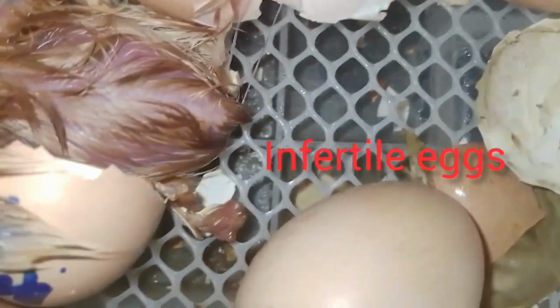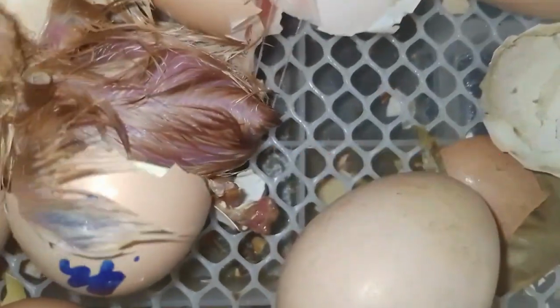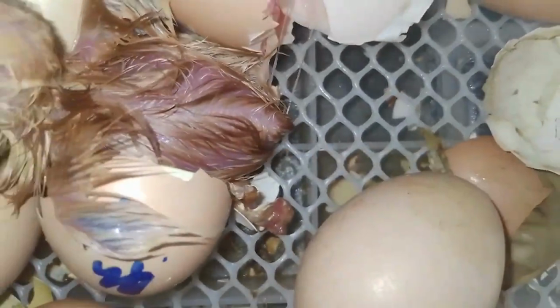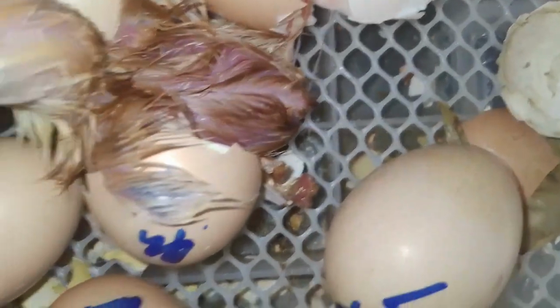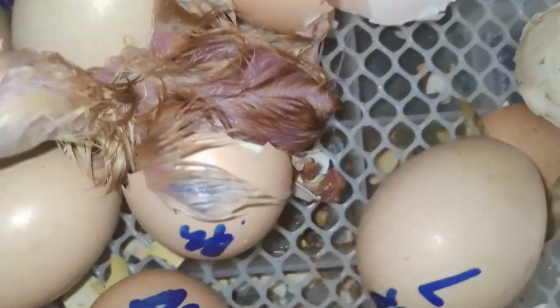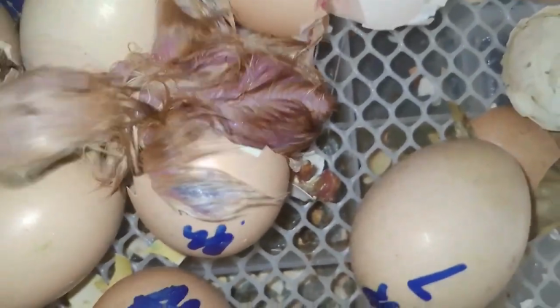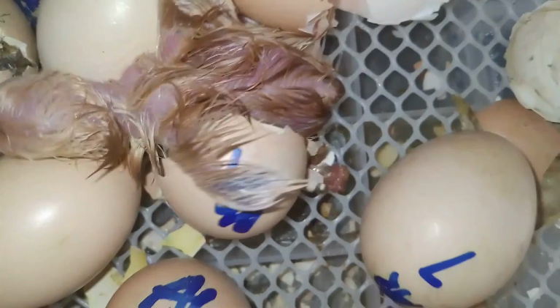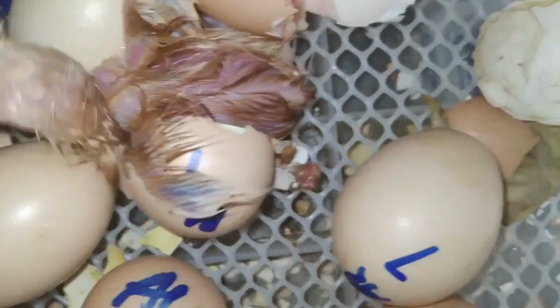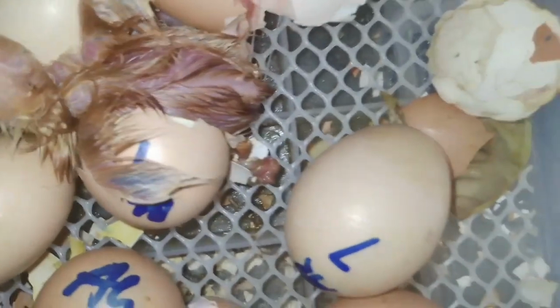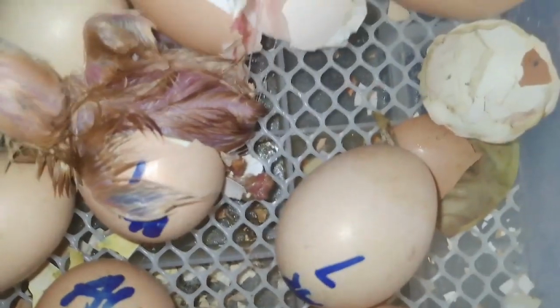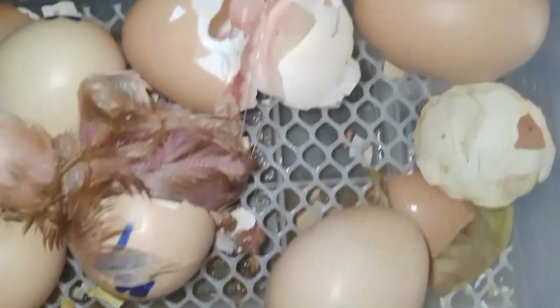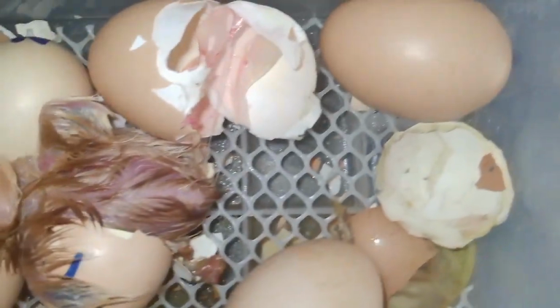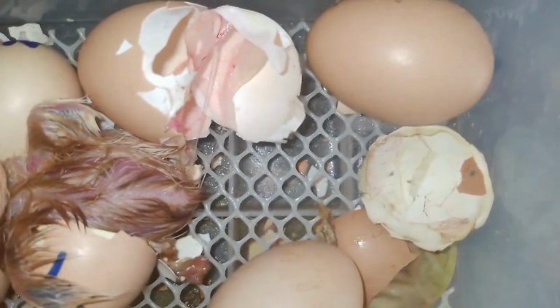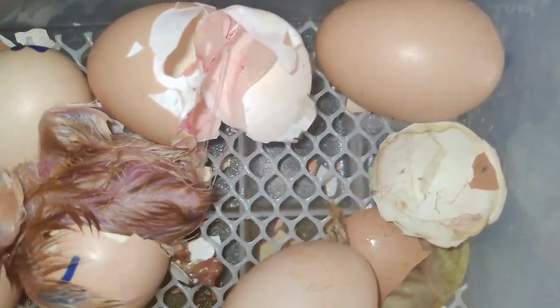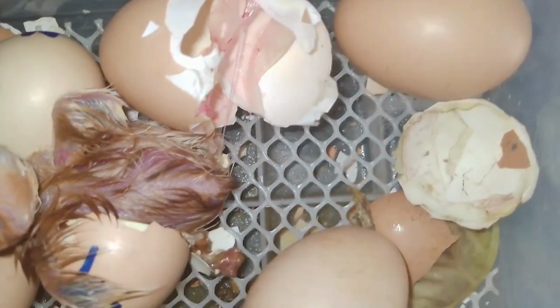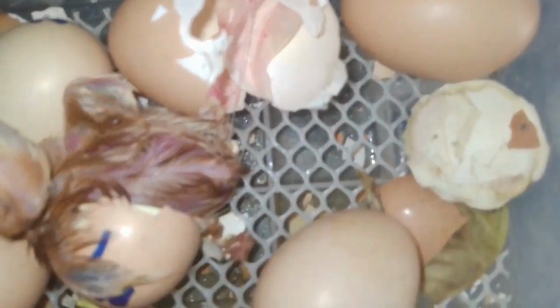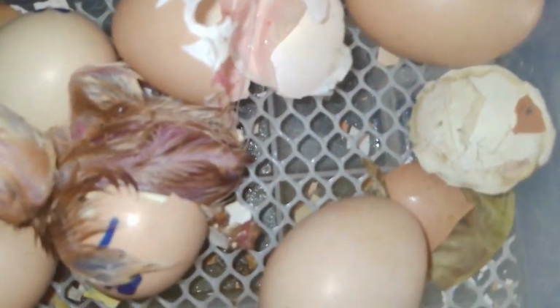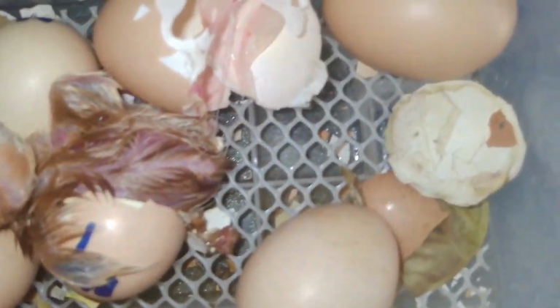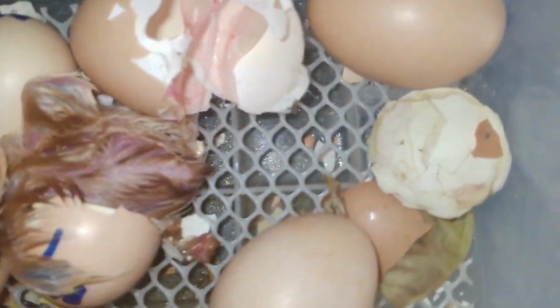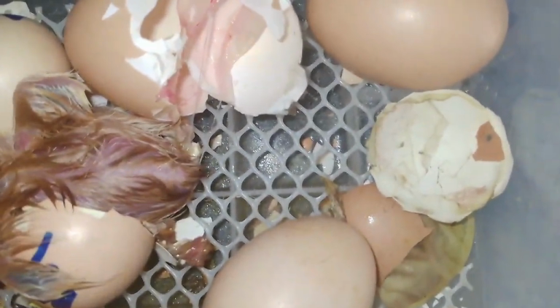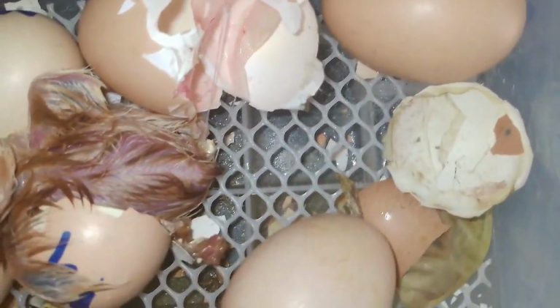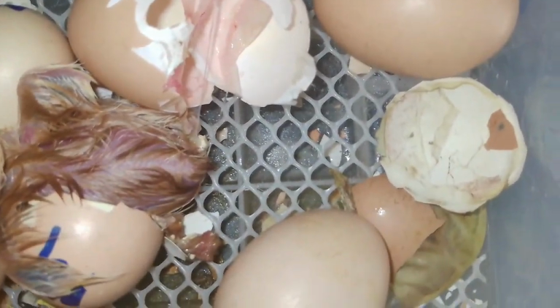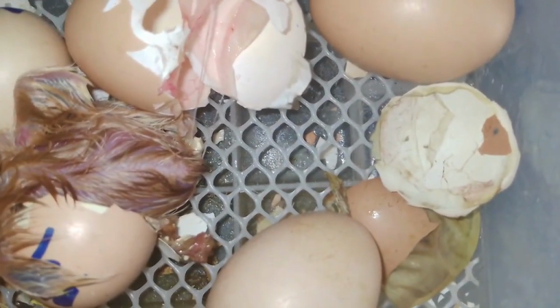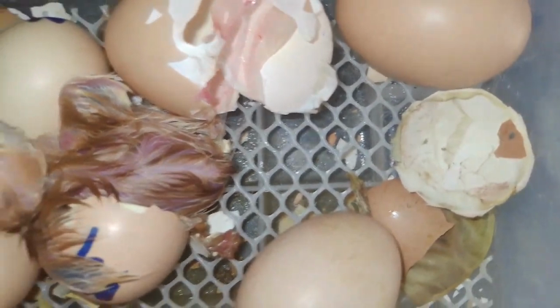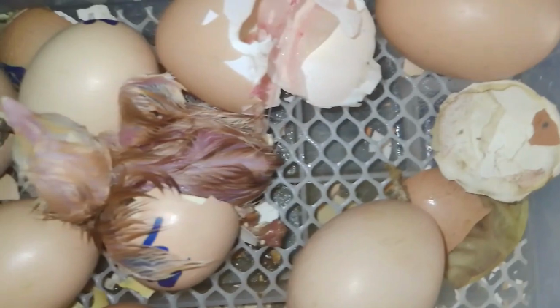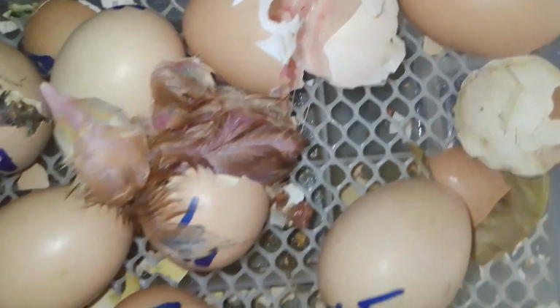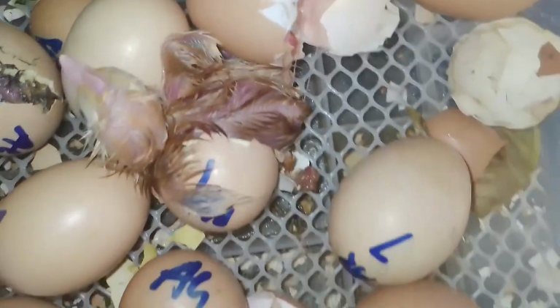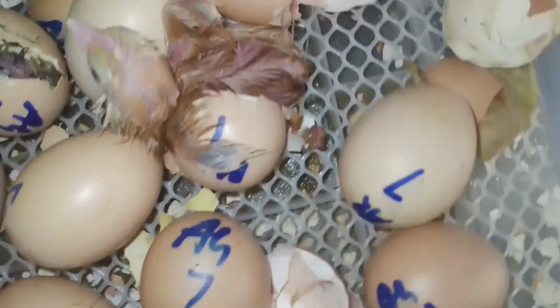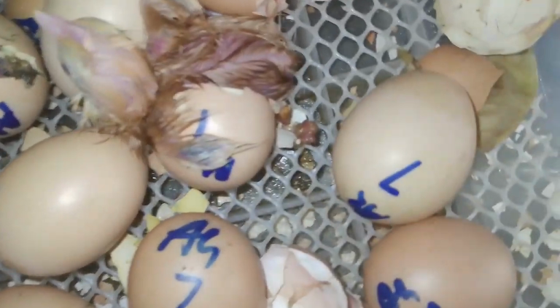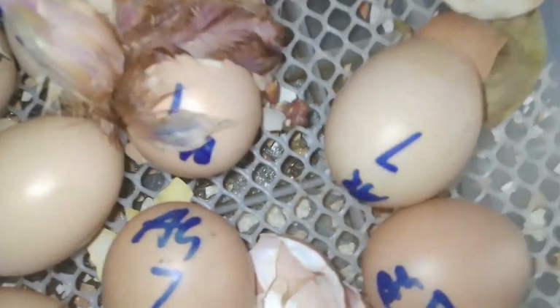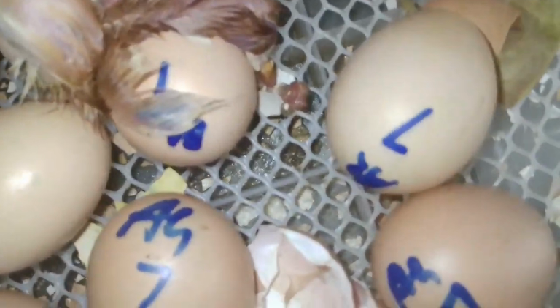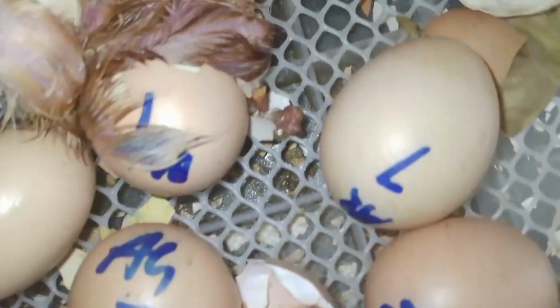Fertile and infertile chicken eggs are safe to eat. The only difference is whether there is sperm or not.